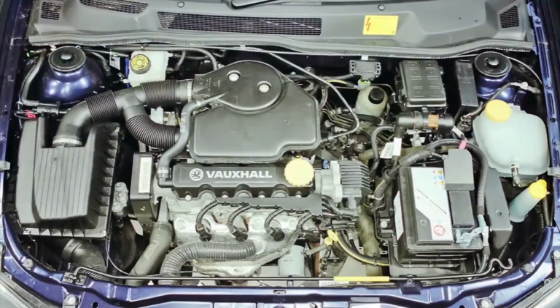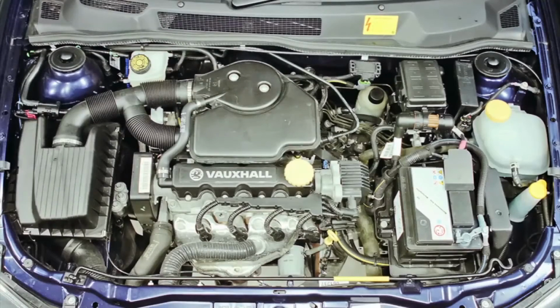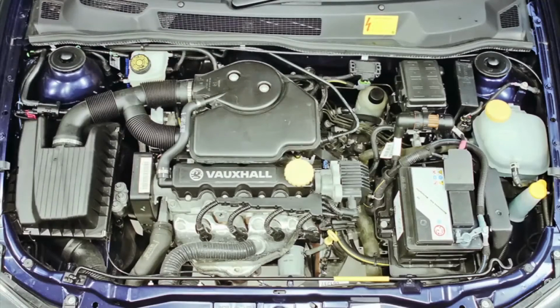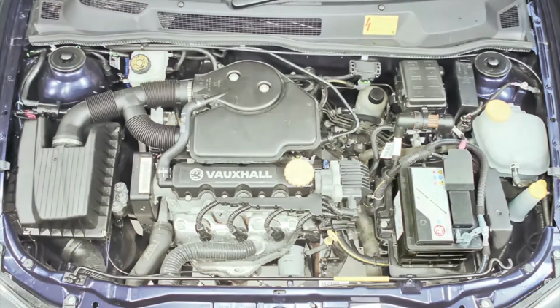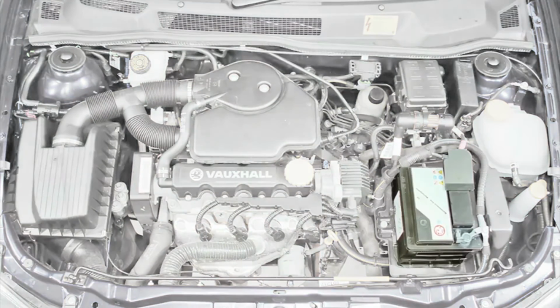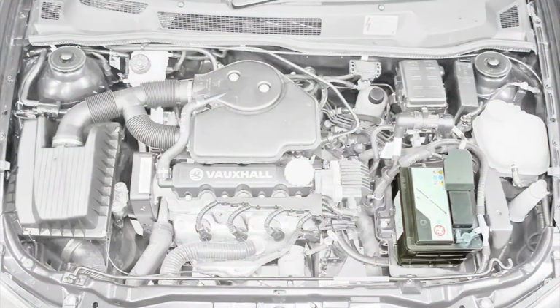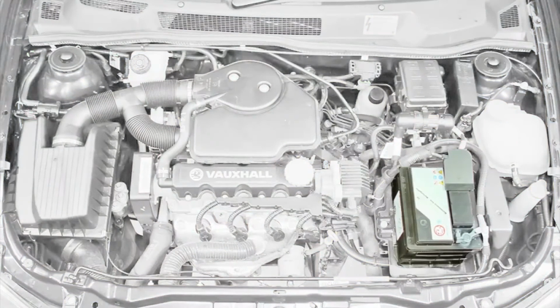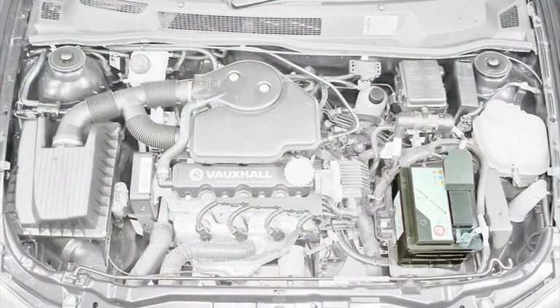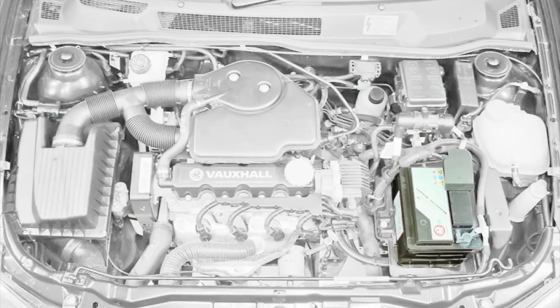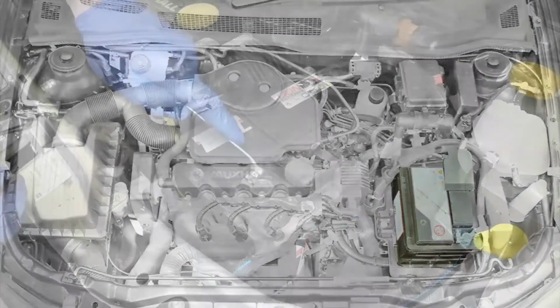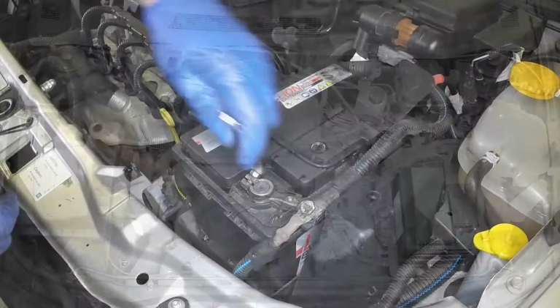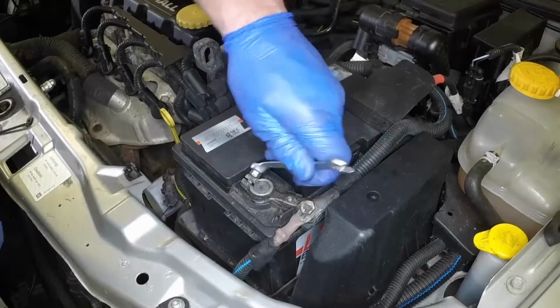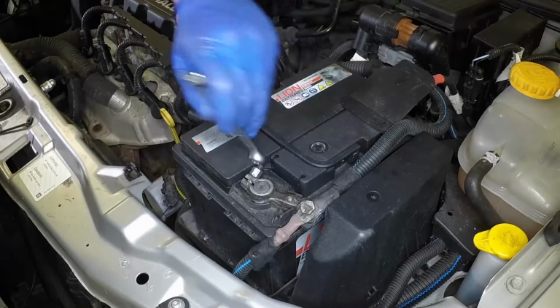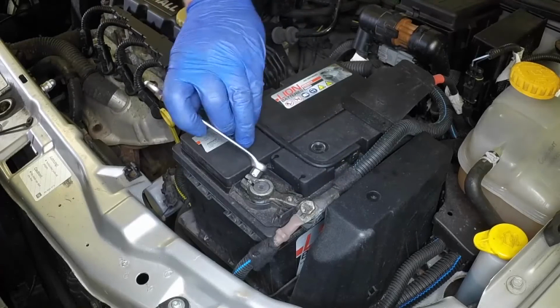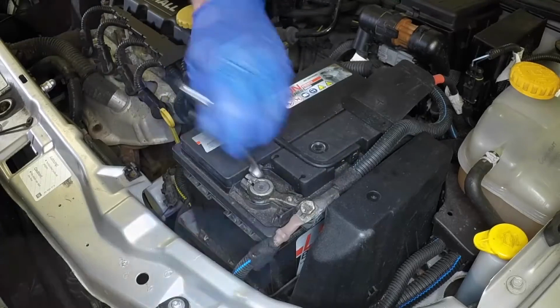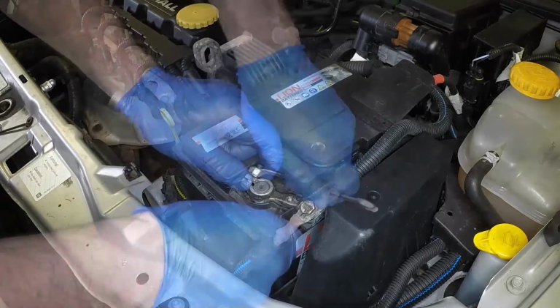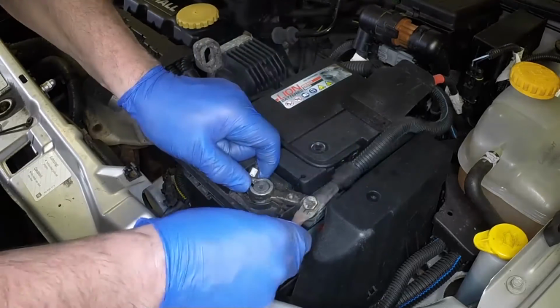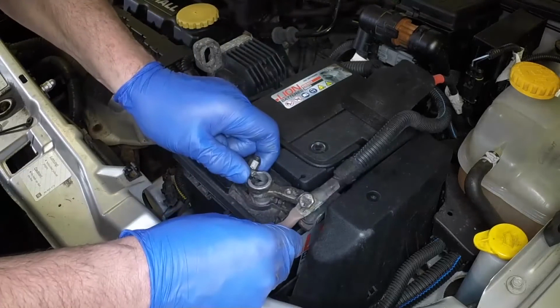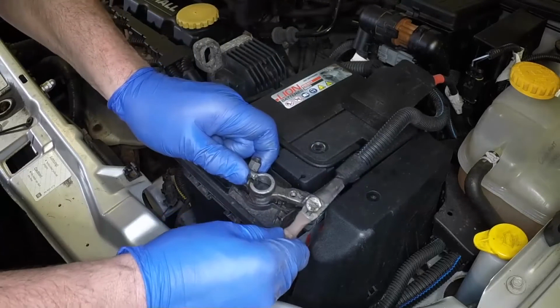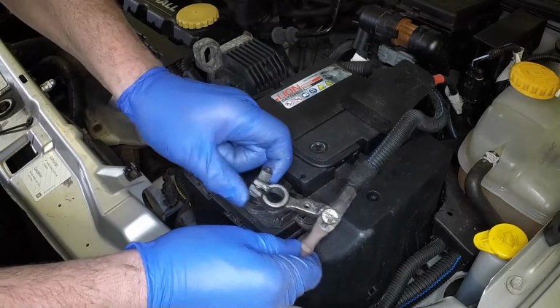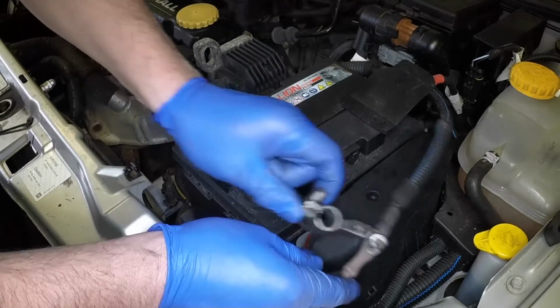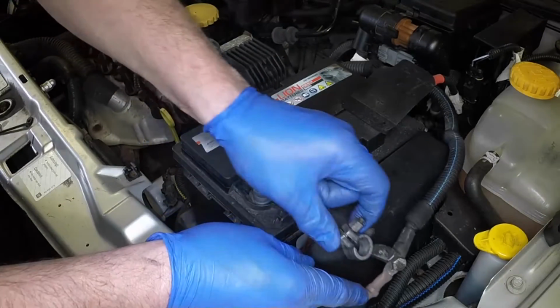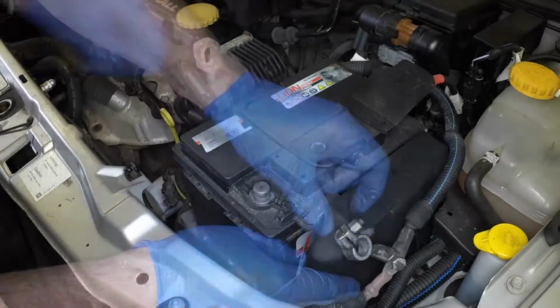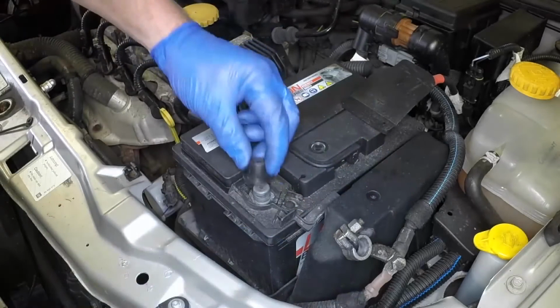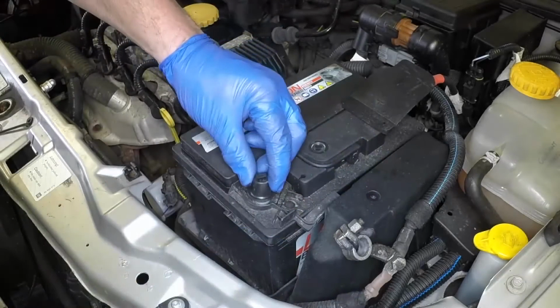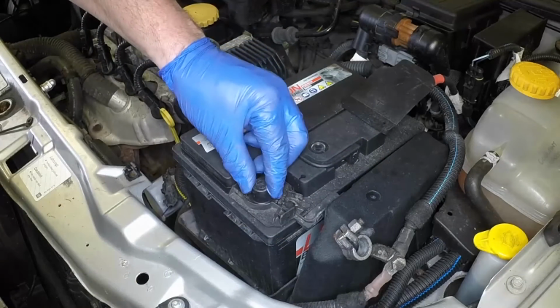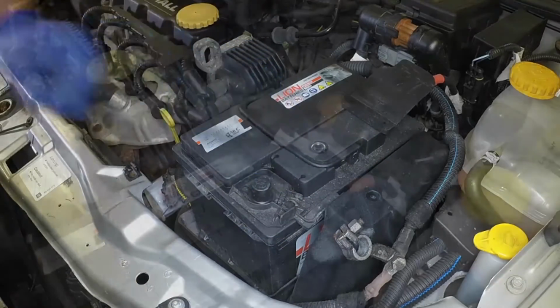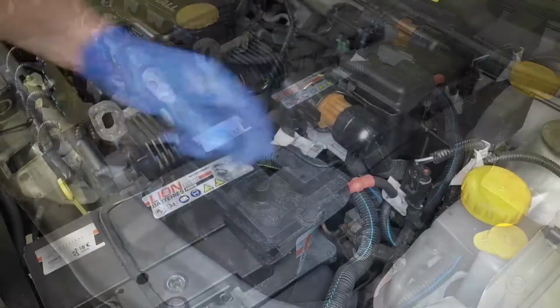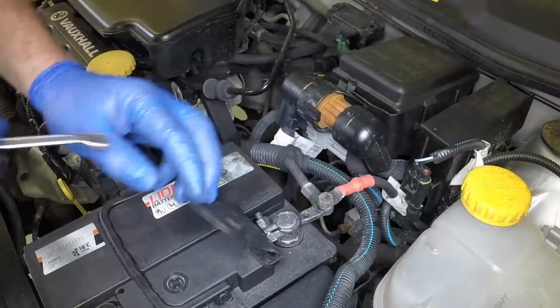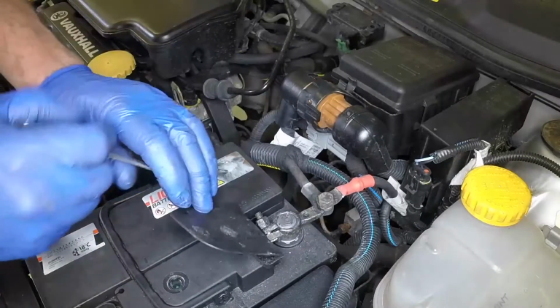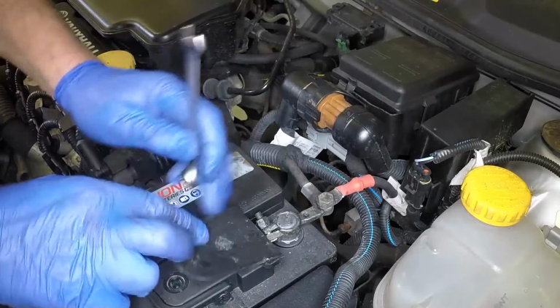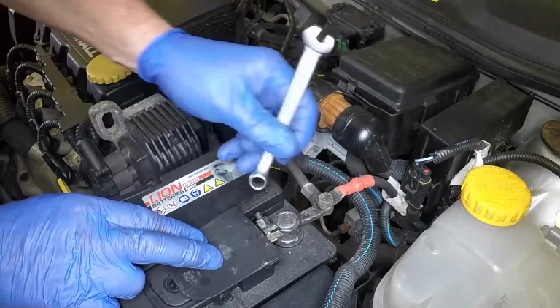The battery is located at the front of the engine compartment. Slacken the nut, then using a twisting motion, pull the negative lead clamp from the battery terminal. Cover the exposed terminal to prevent accidental reconnection.